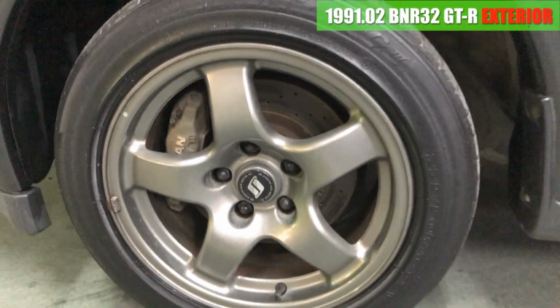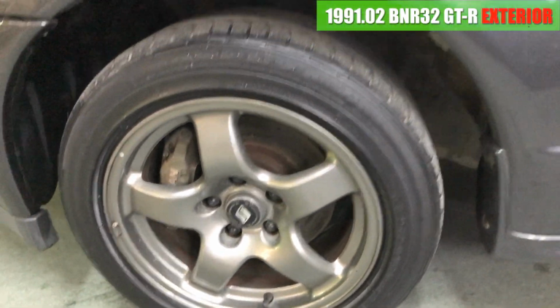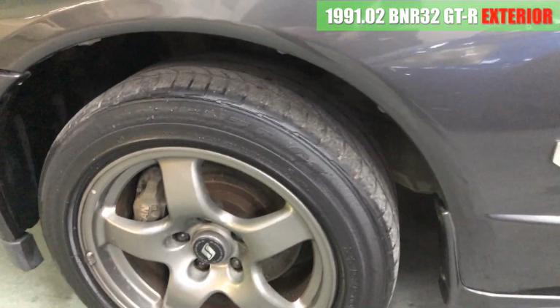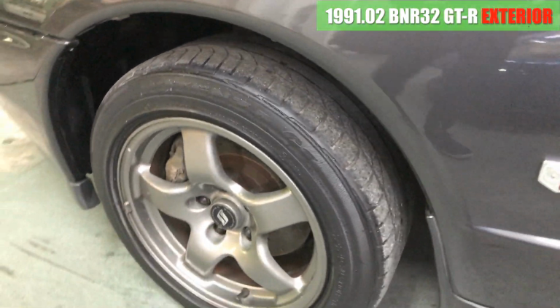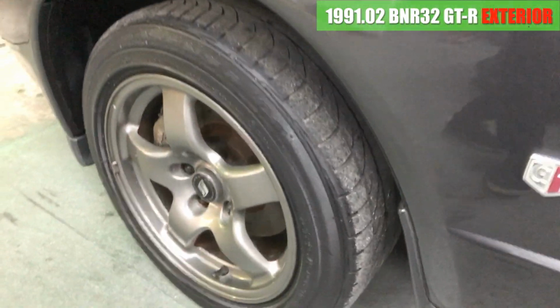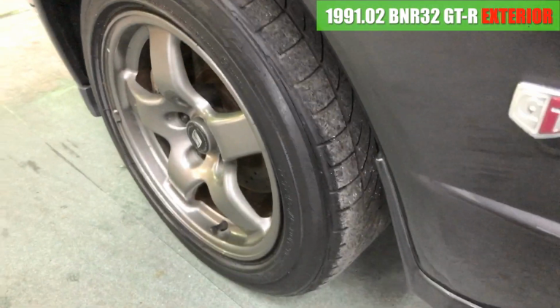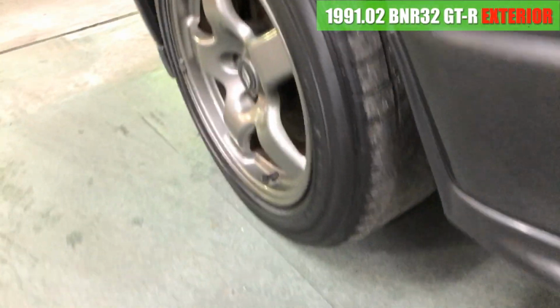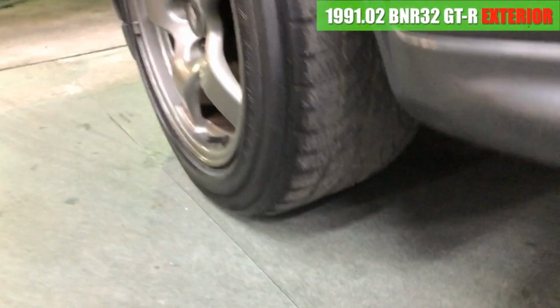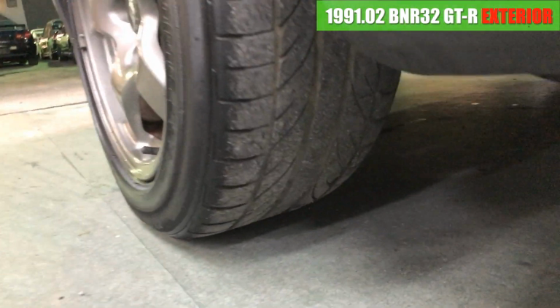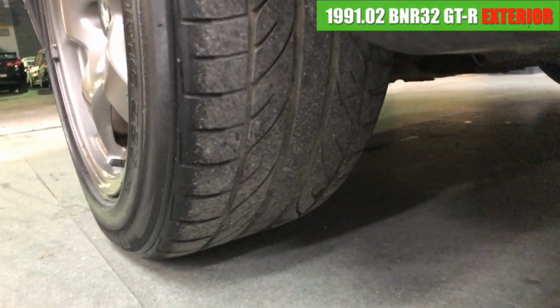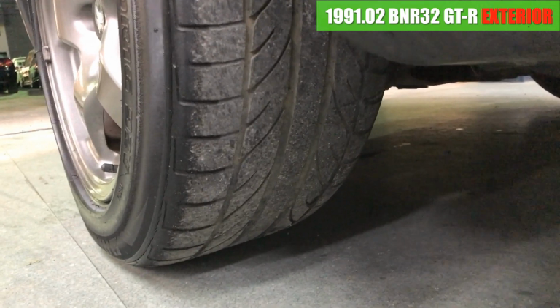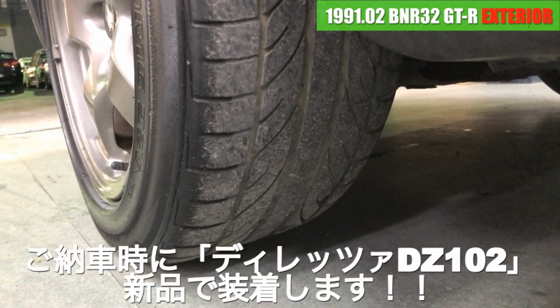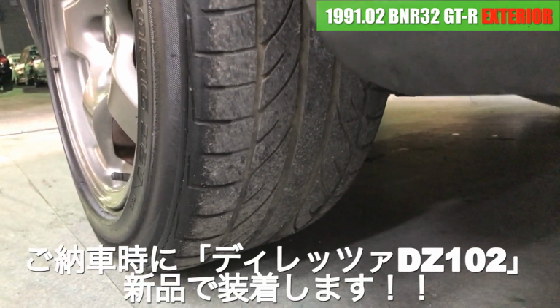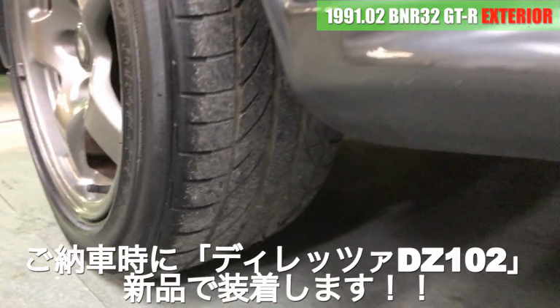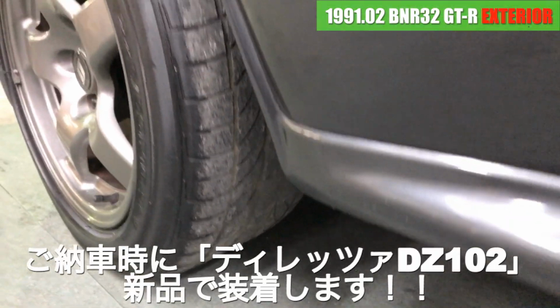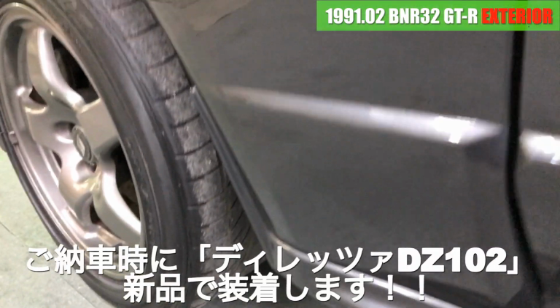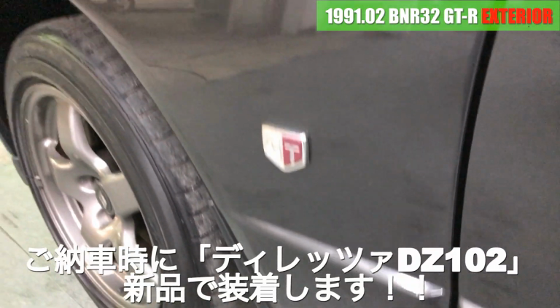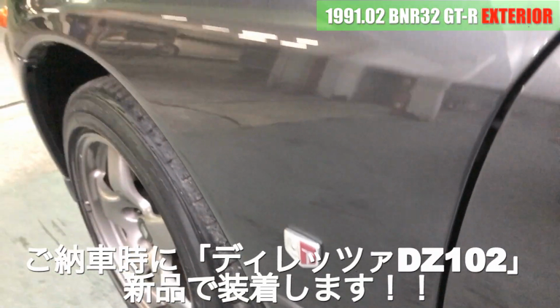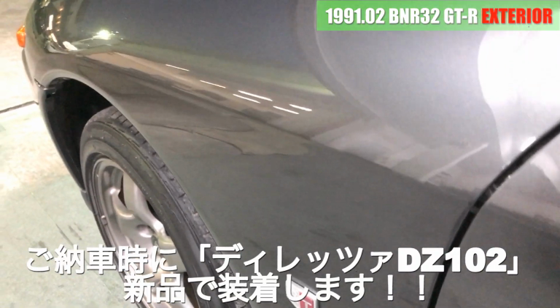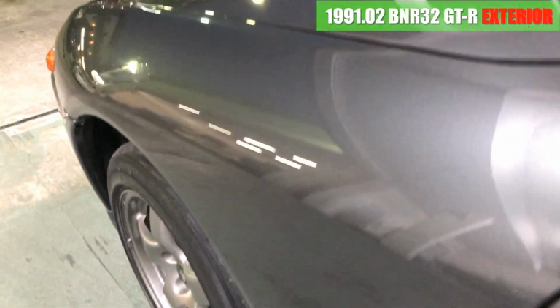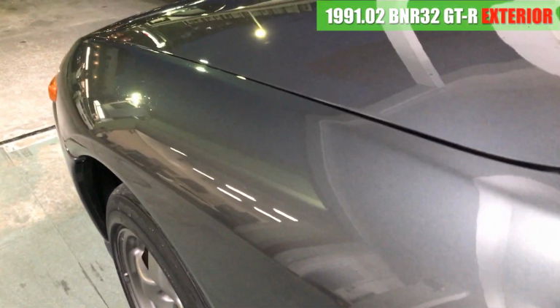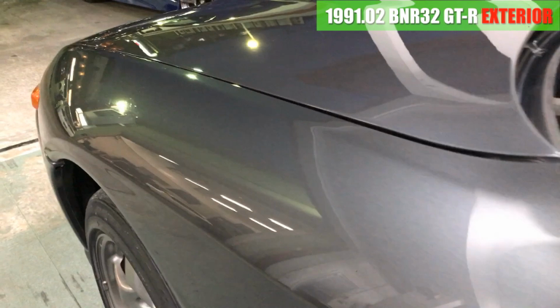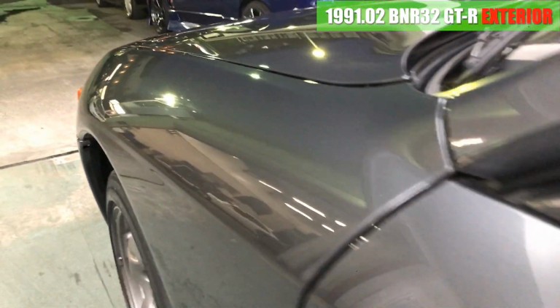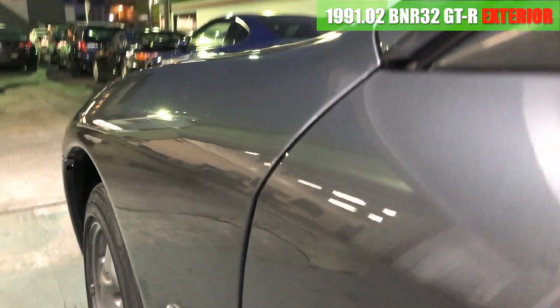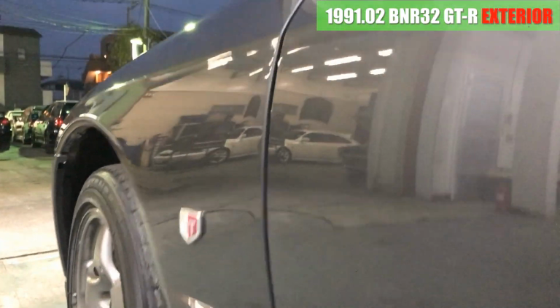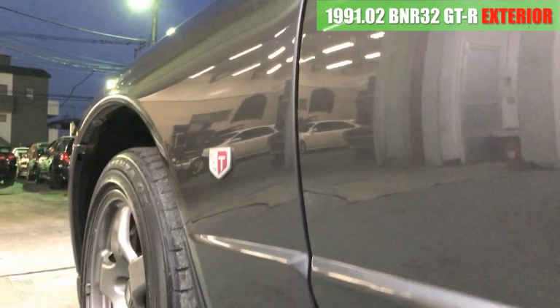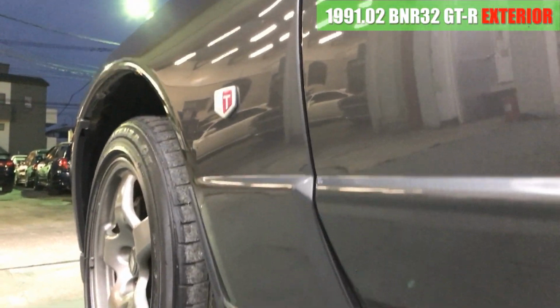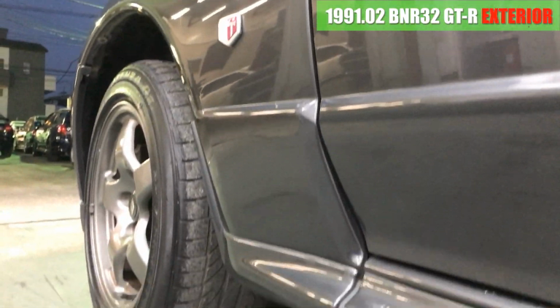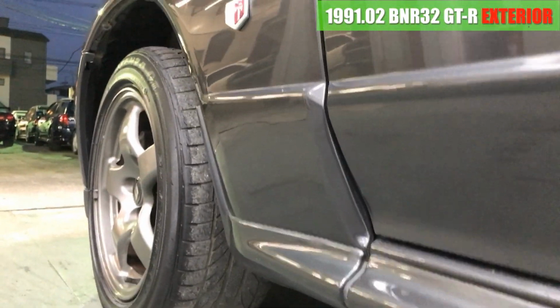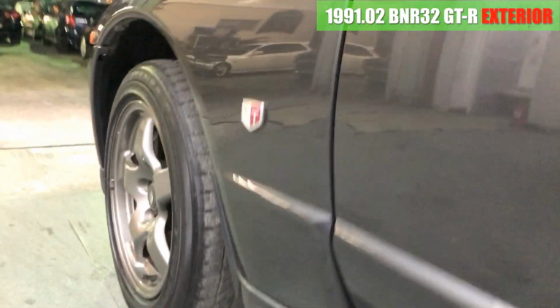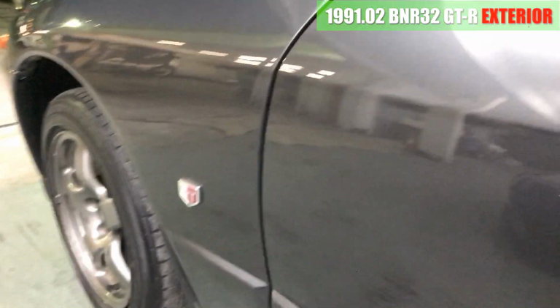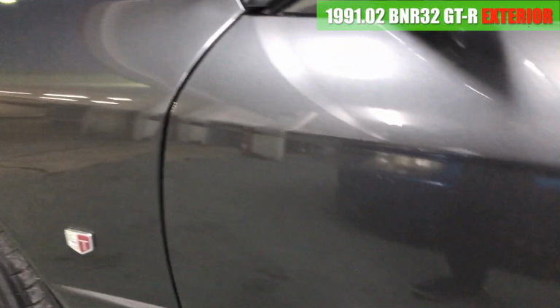左のフェンダーですね。こちらもこんな感じで綺麗な状態です。ホイールは純正の16インチアルミになります。ただ、タイヤはもう結構古いタイヤなので、交換した方がいいかなといった感じですね。凹みなんかは特に見当たりませんね。